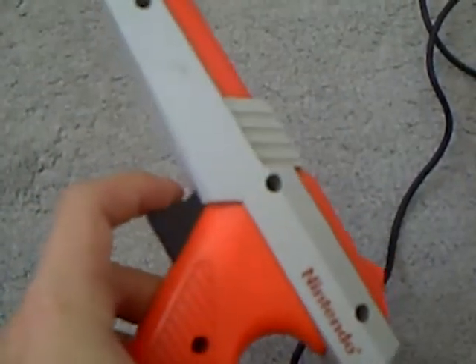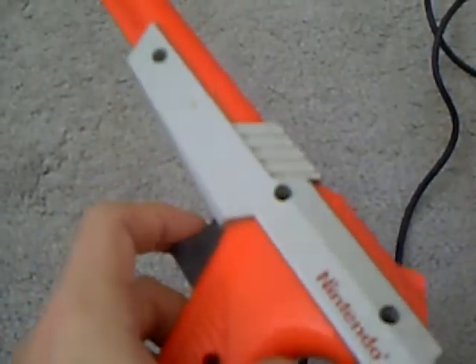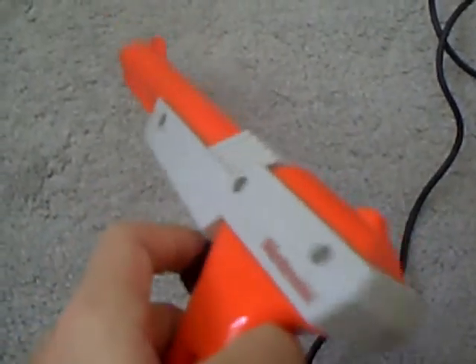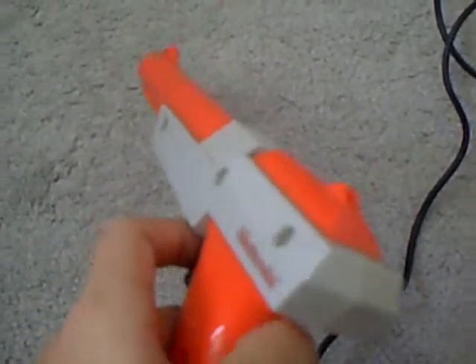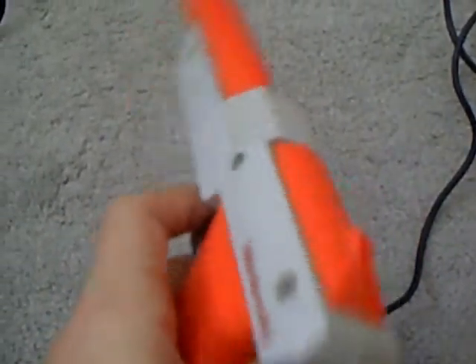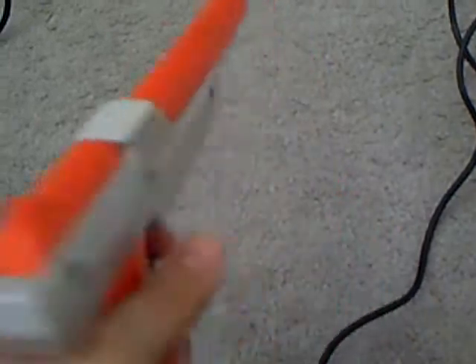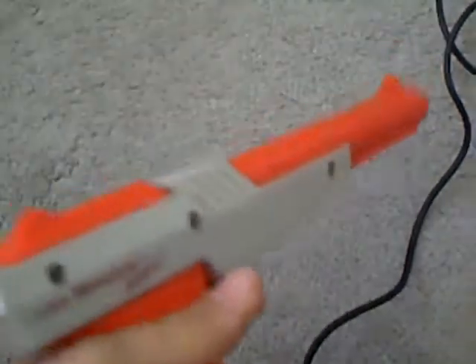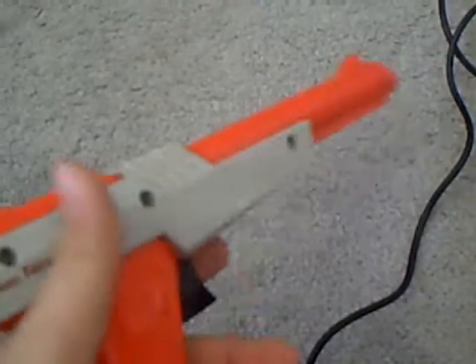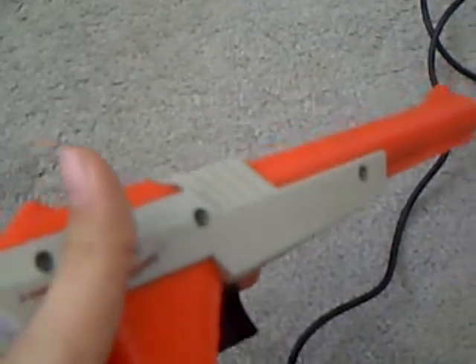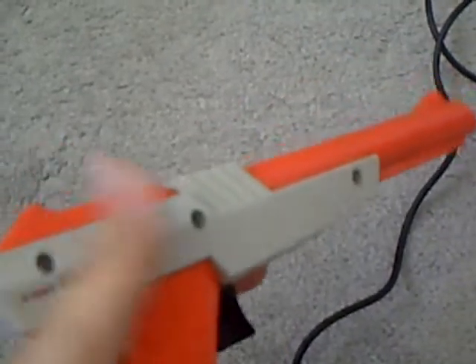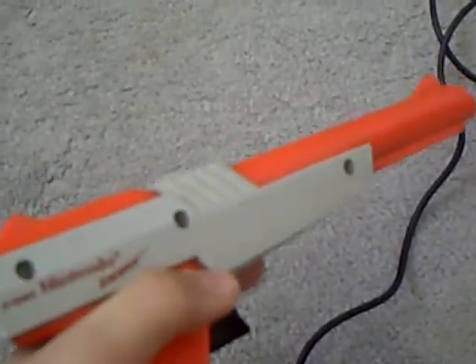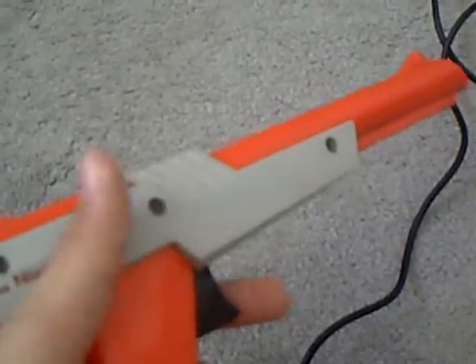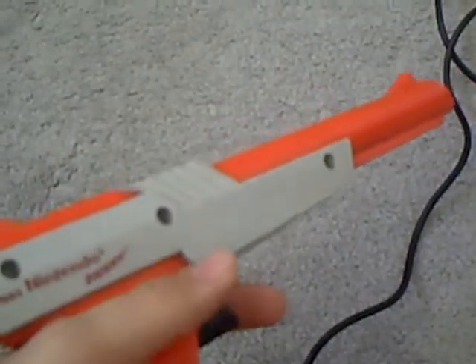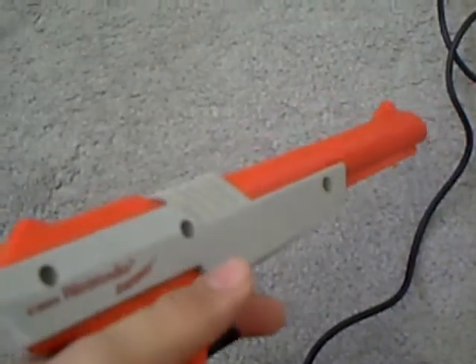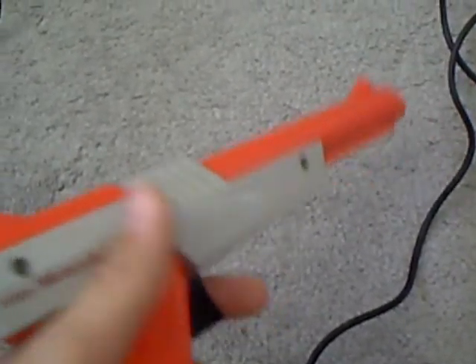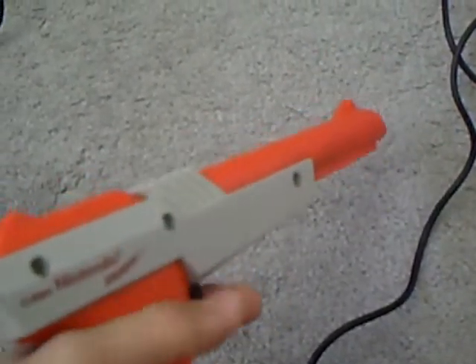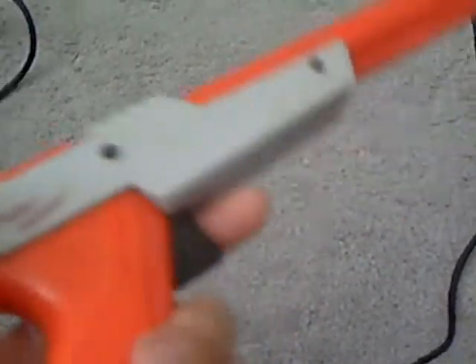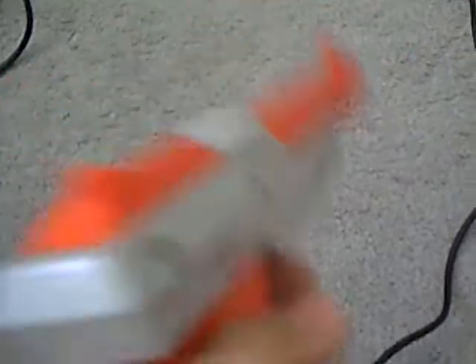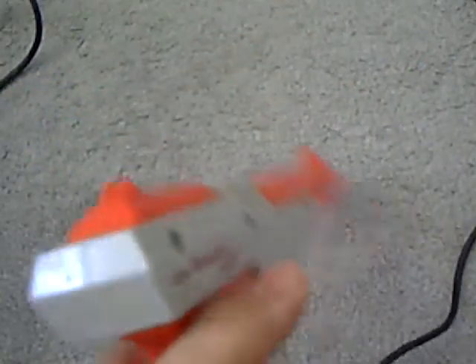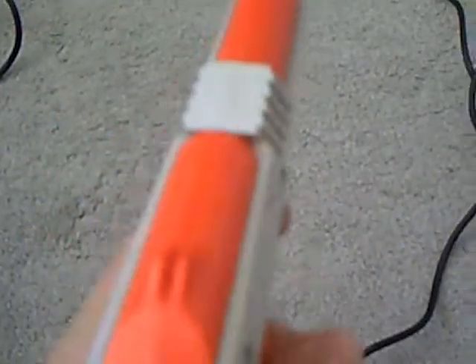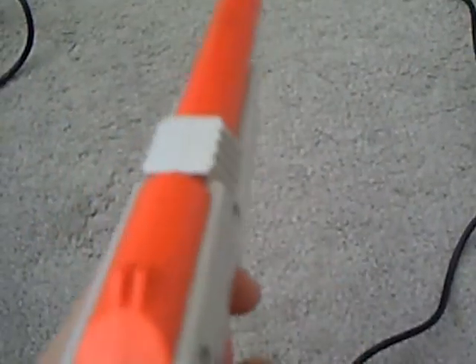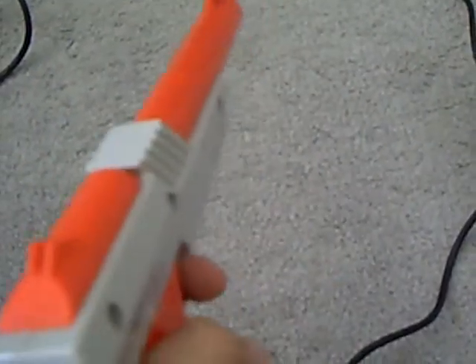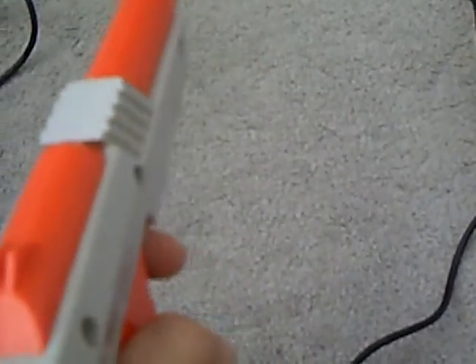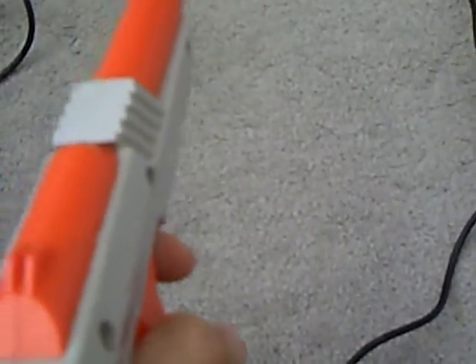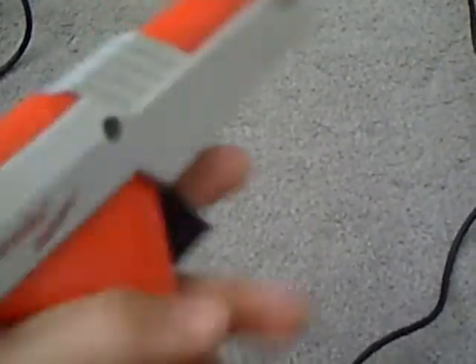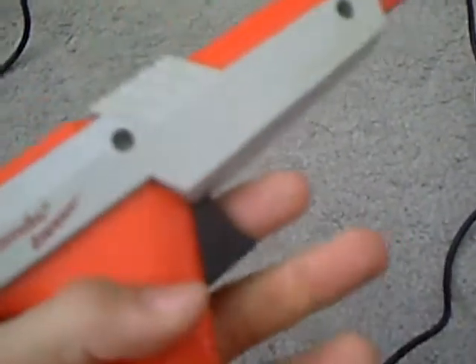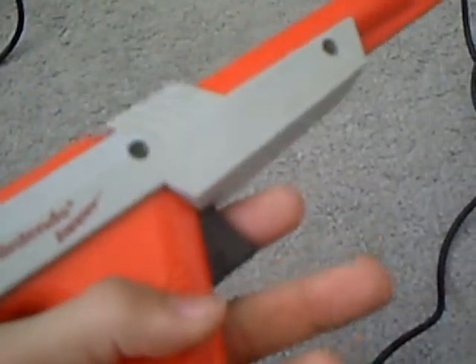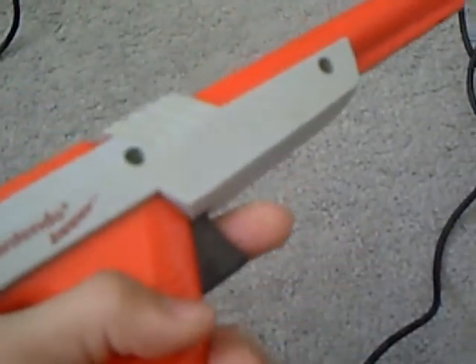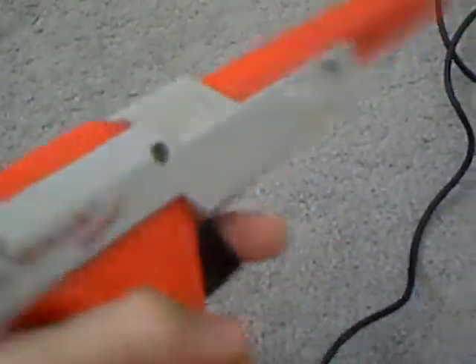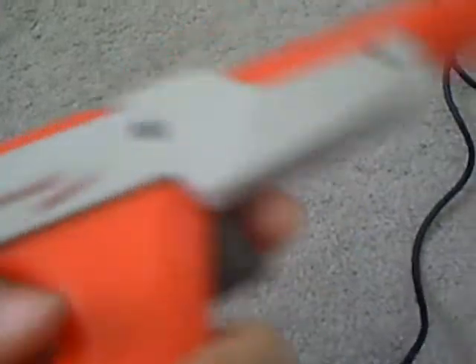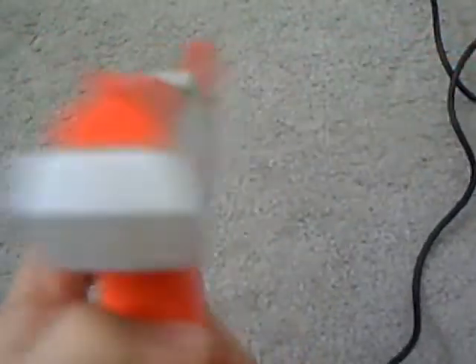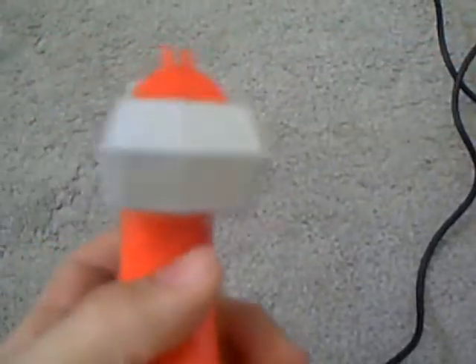I wish they still used this system today because this is the kind of system we see in arcade games — like in arcade games where you're shooting things. I think that's the kind of technology they use.